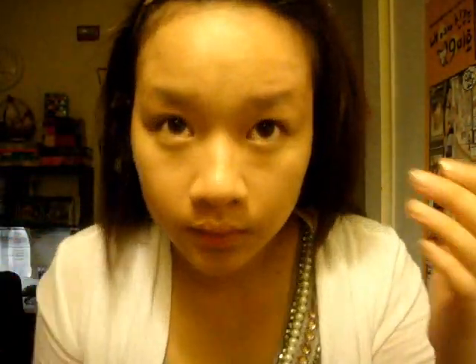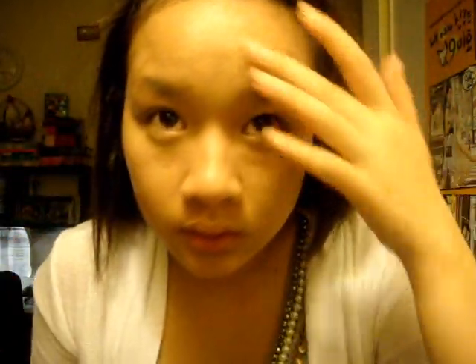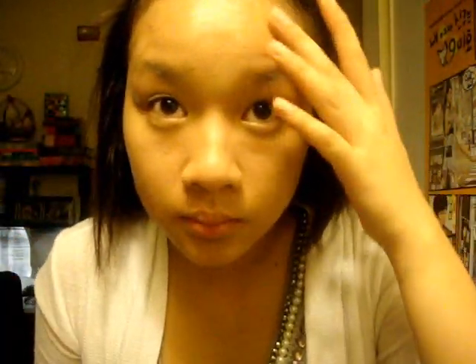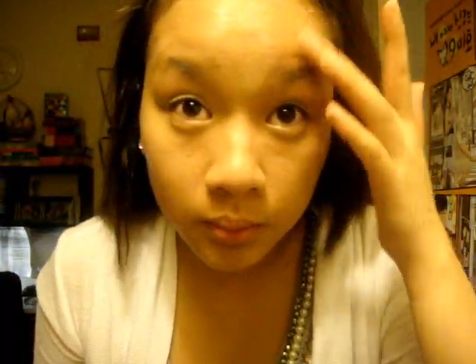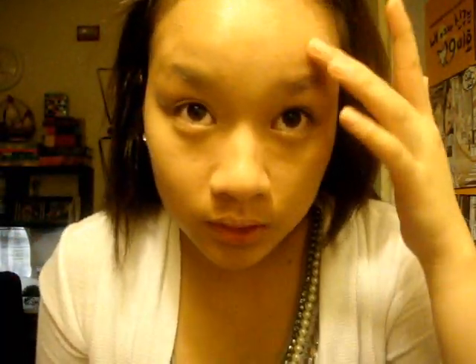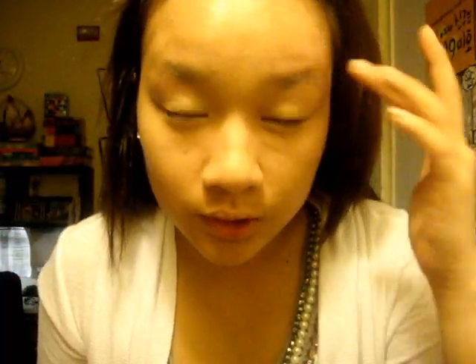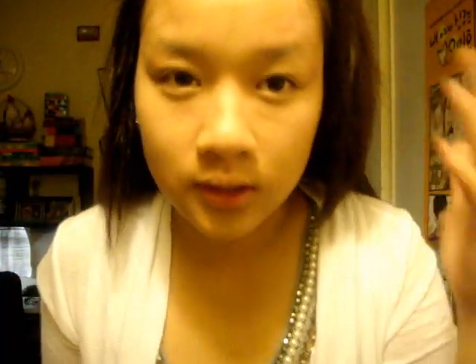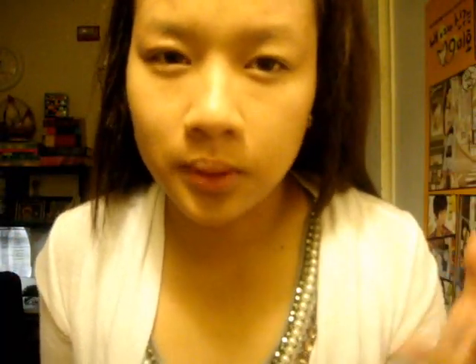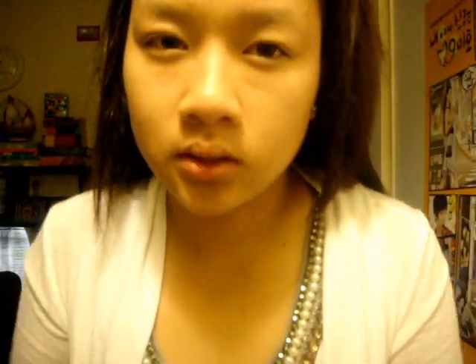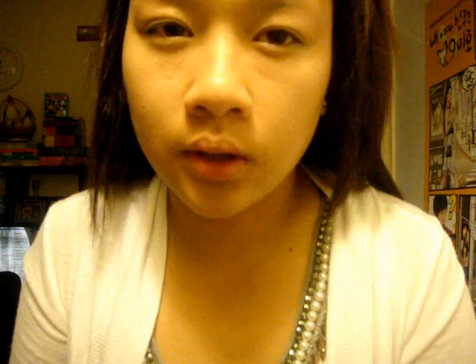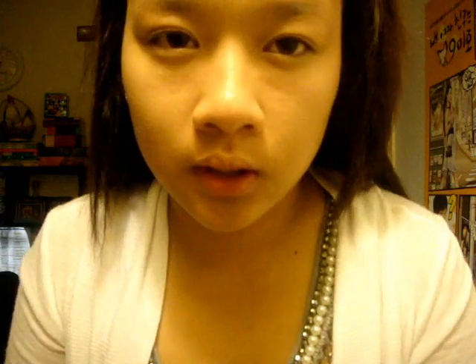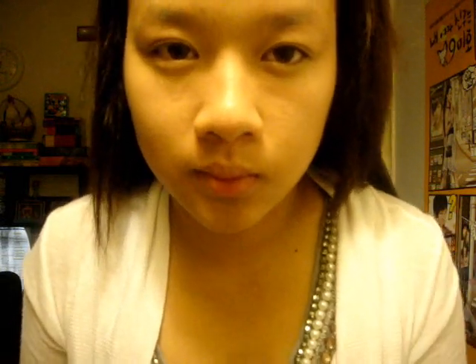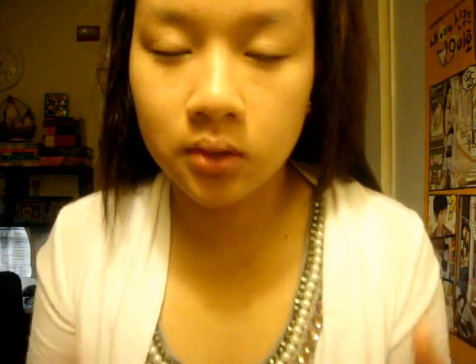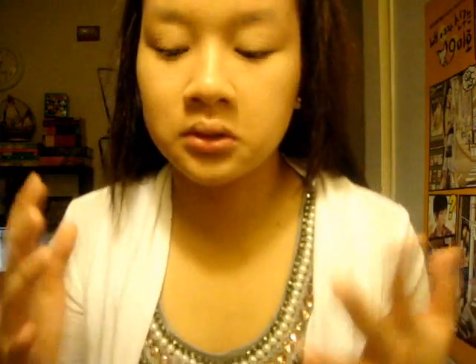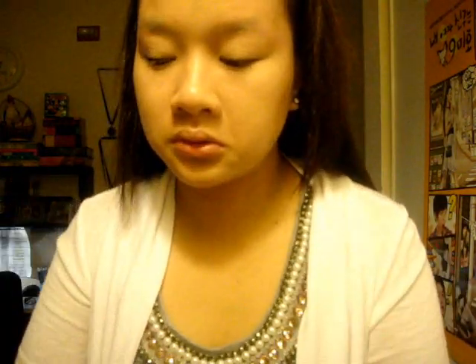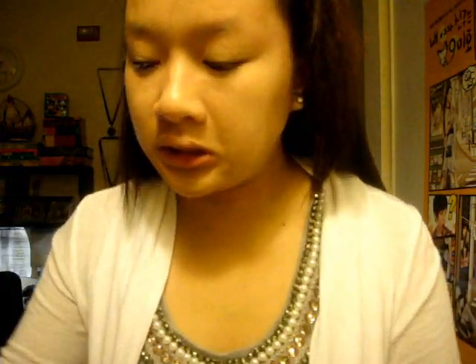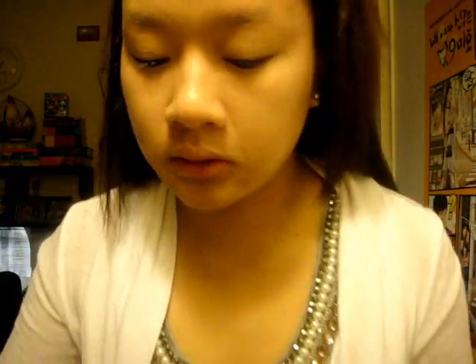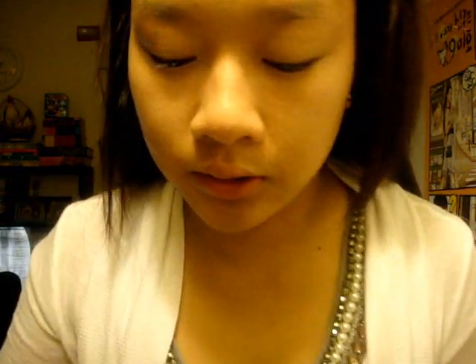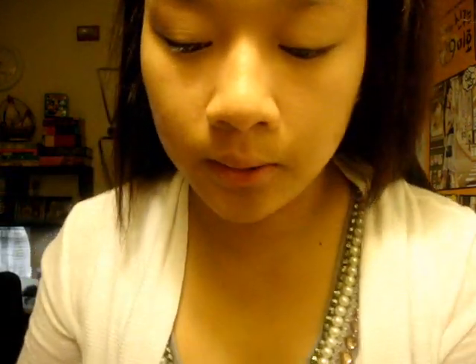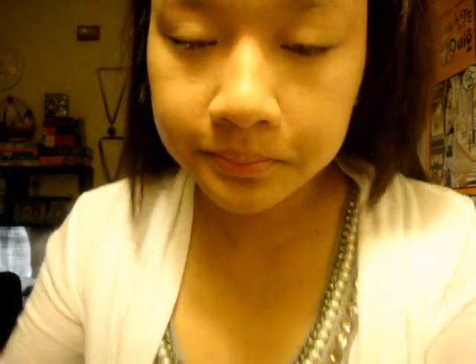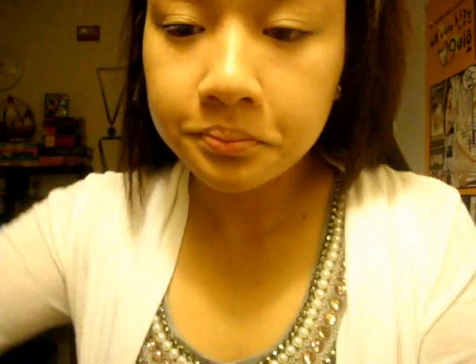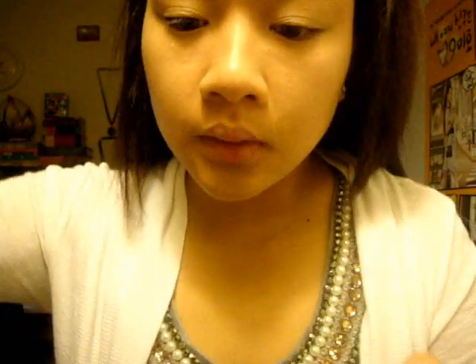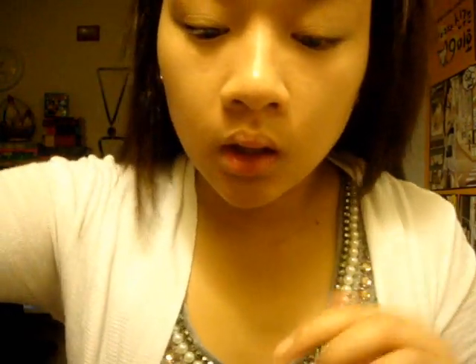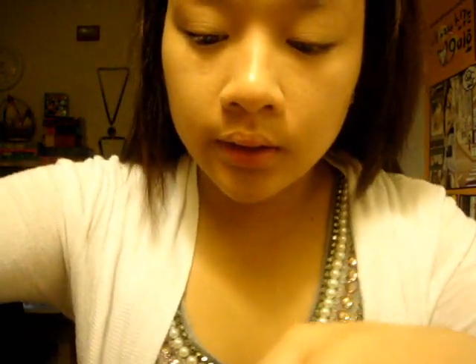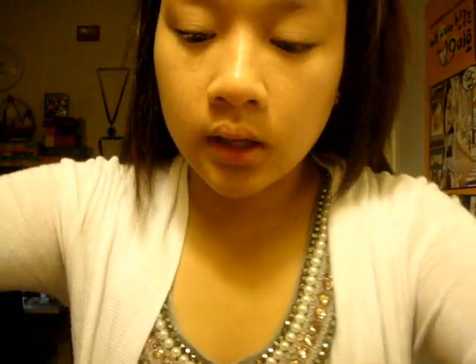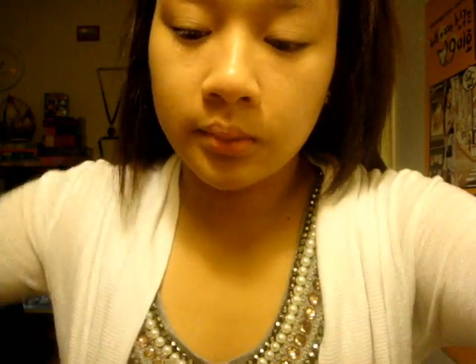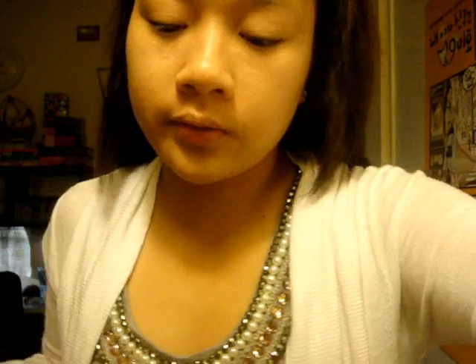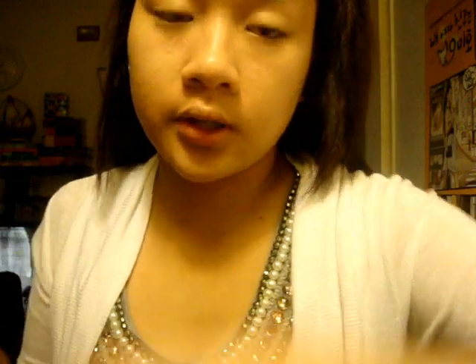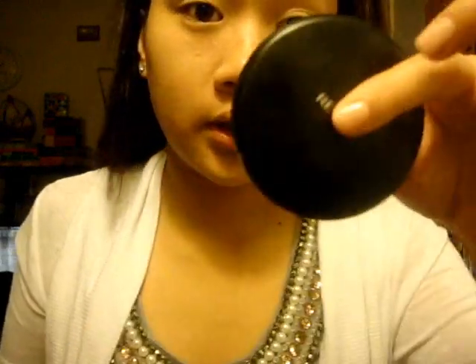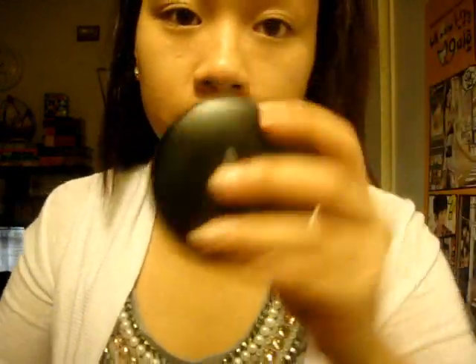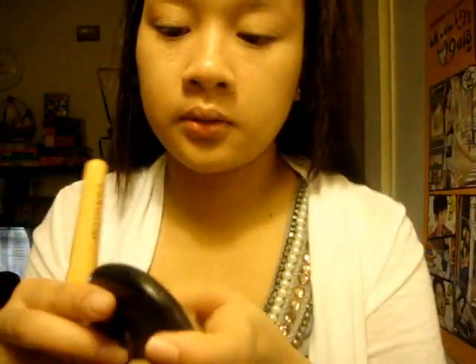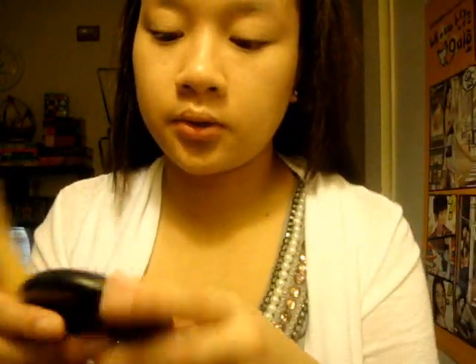If you notice, I didn't put moisturizer here, because that's where my bangs go, and I feel like it makes my bangs look greasy later in the day. And then I set it with my Revlon Colorstay powder — I am light medium.